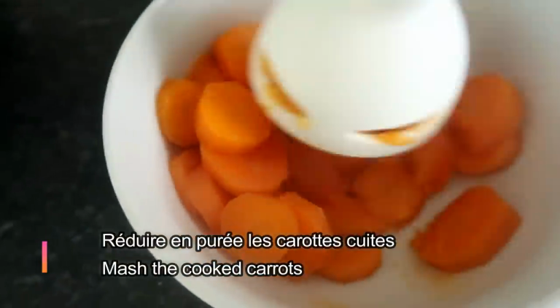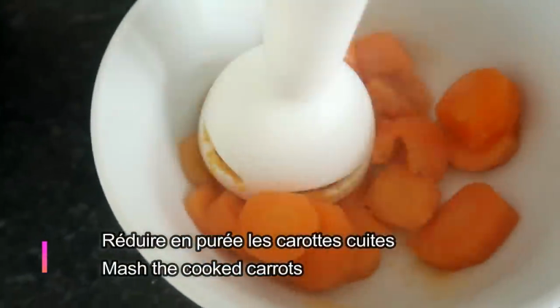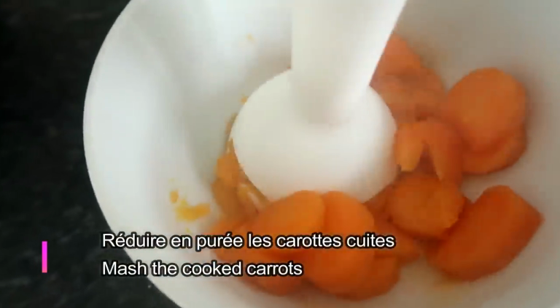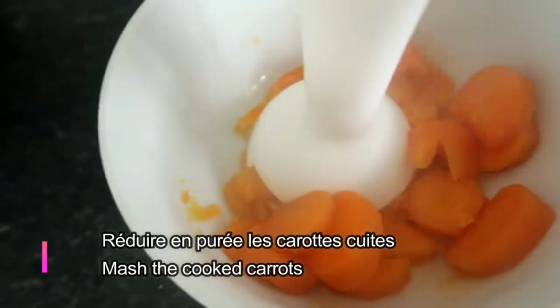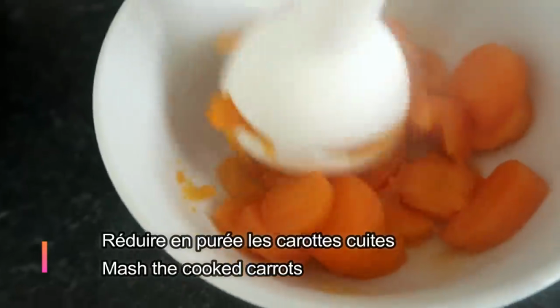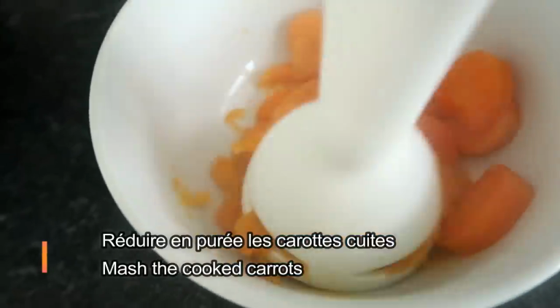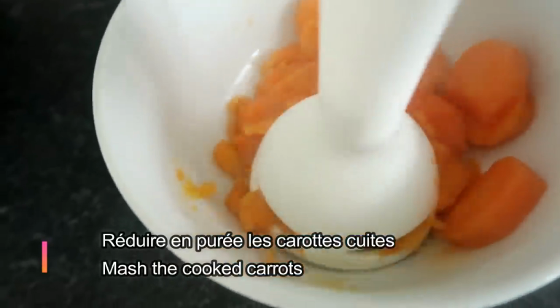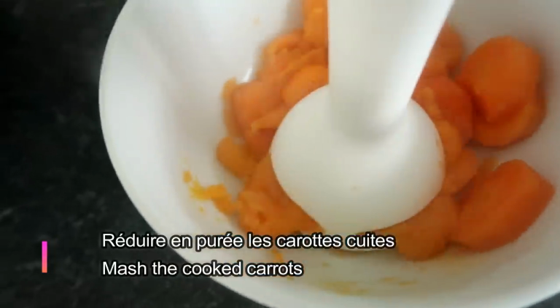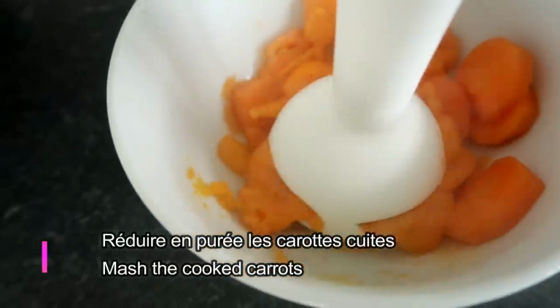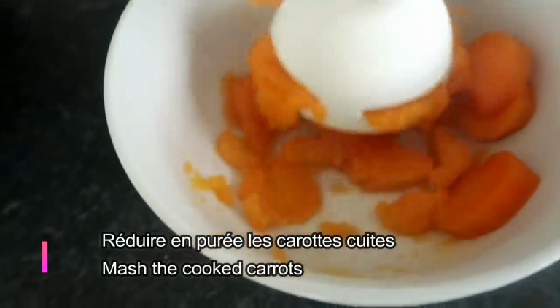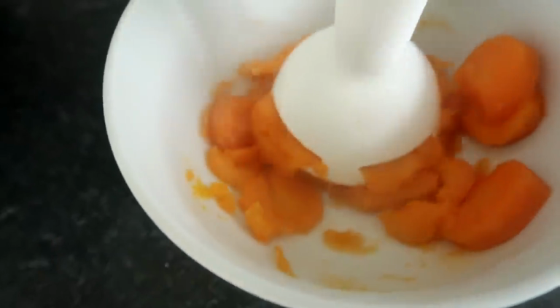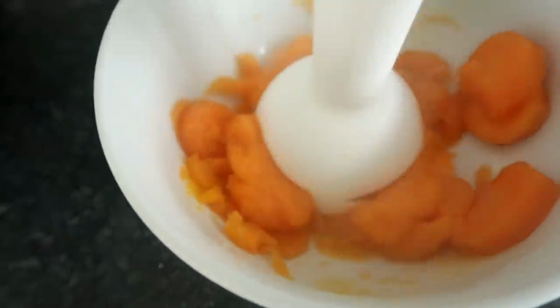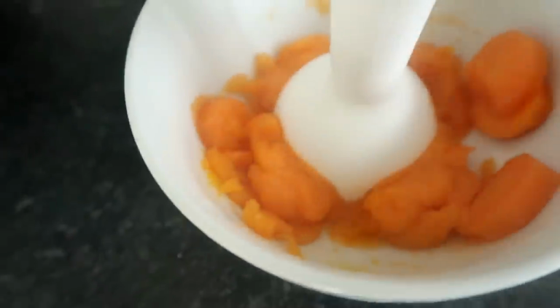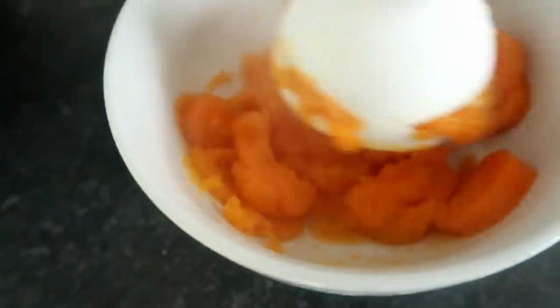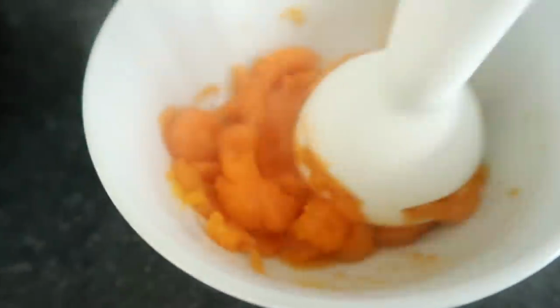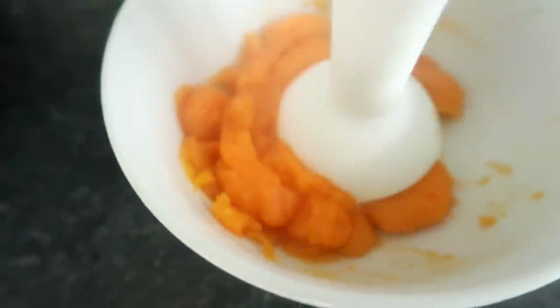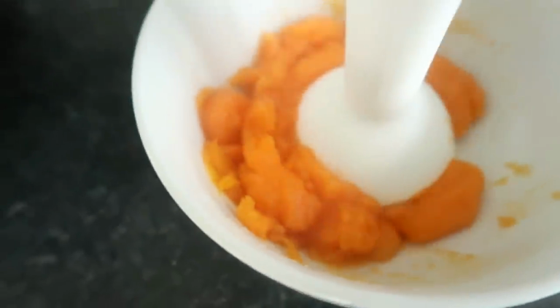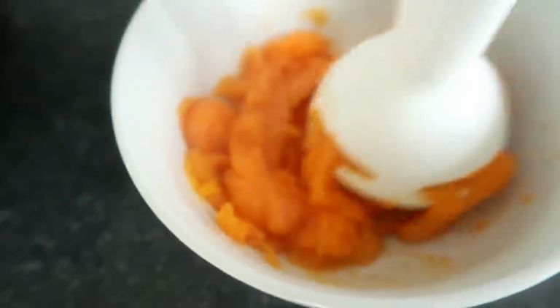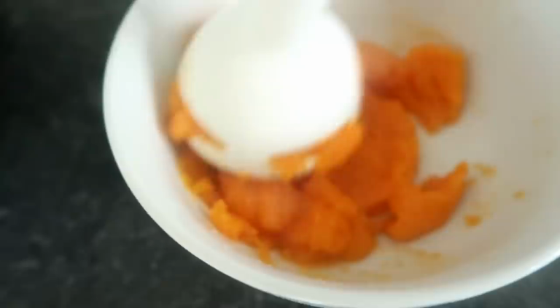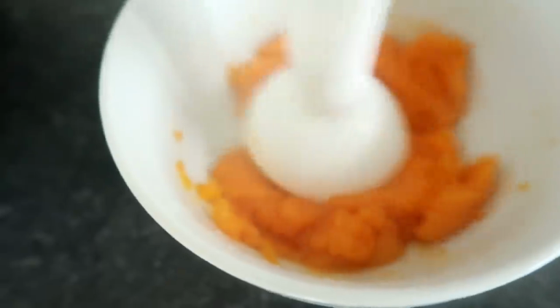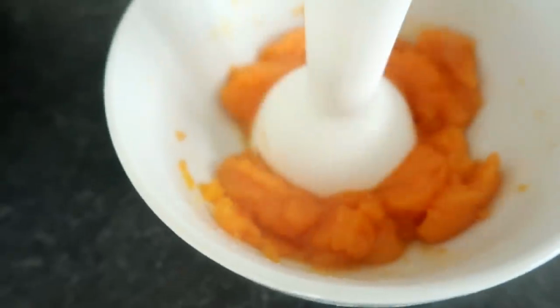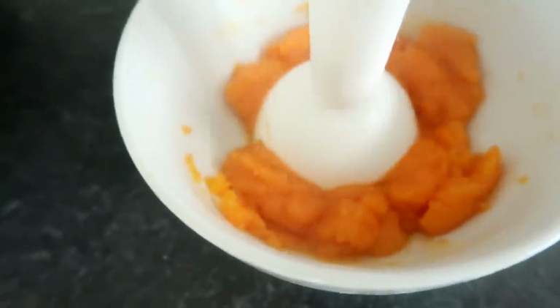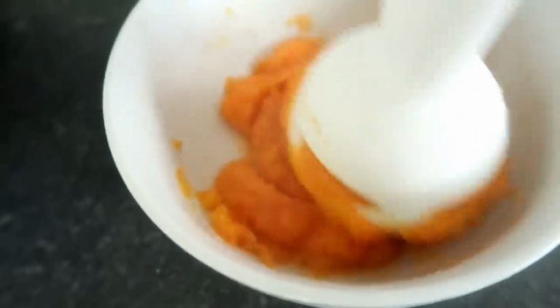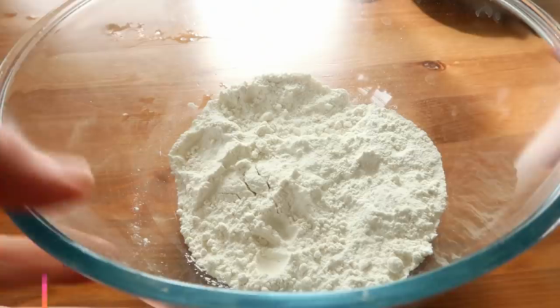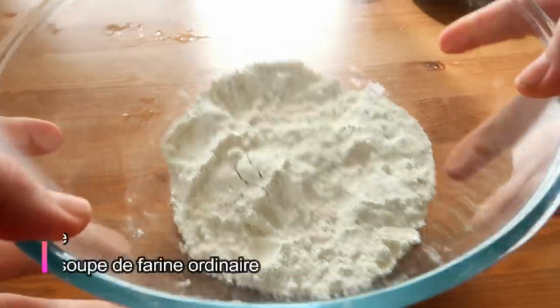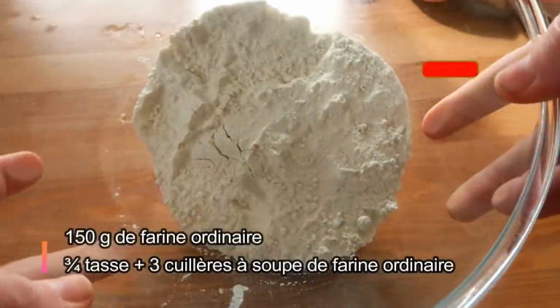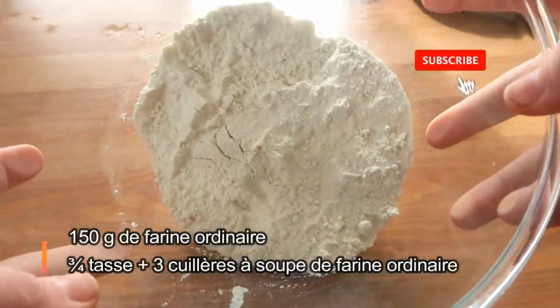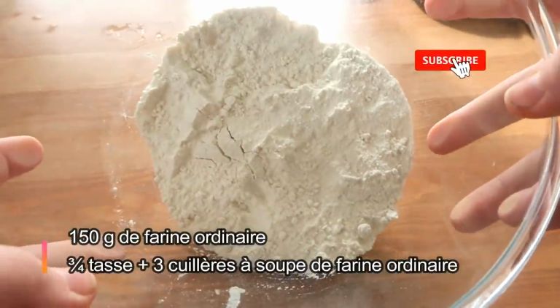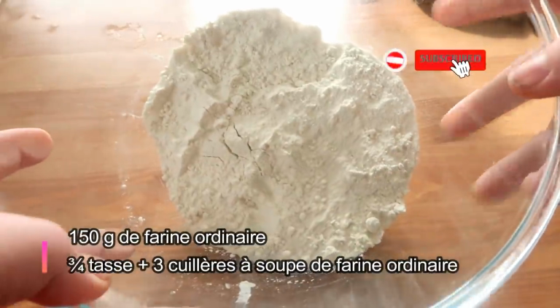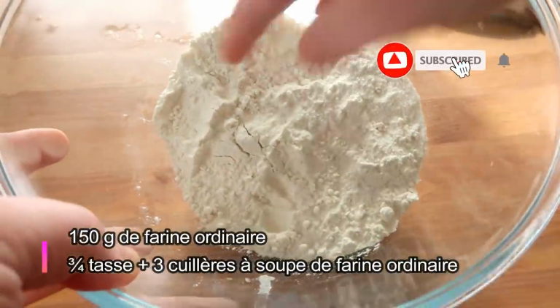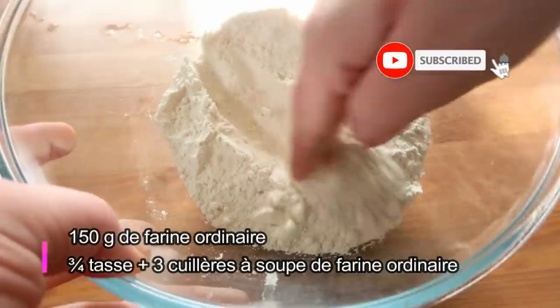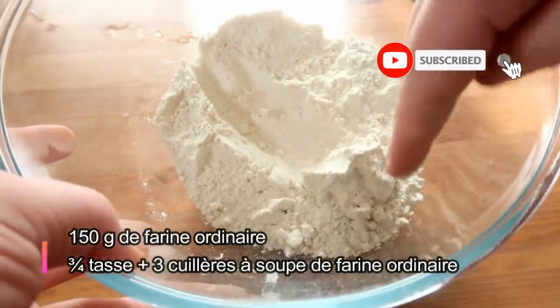Hello everyone. We're starting to cook. We're going to cook the meat and the potato. We're going to cook the meat.